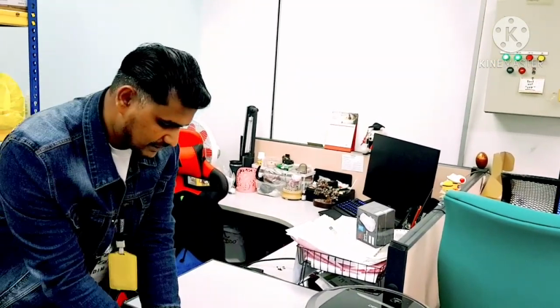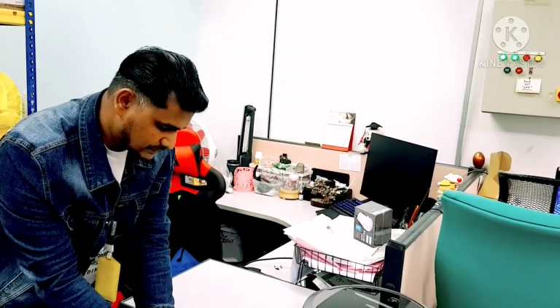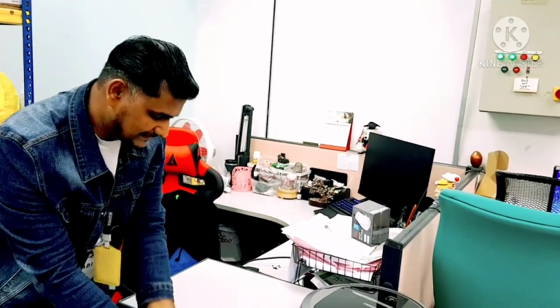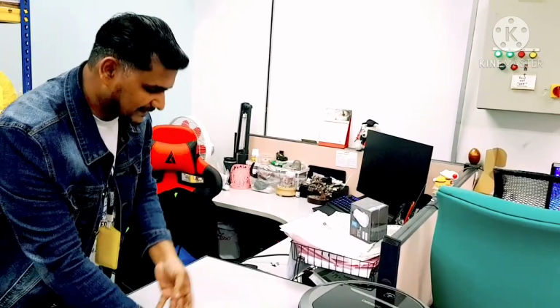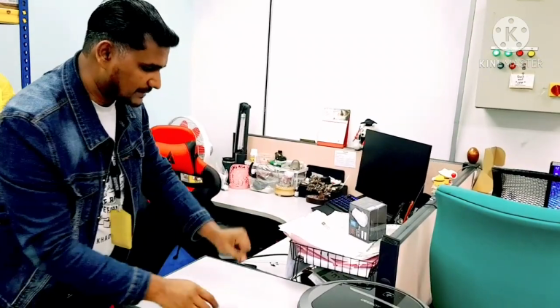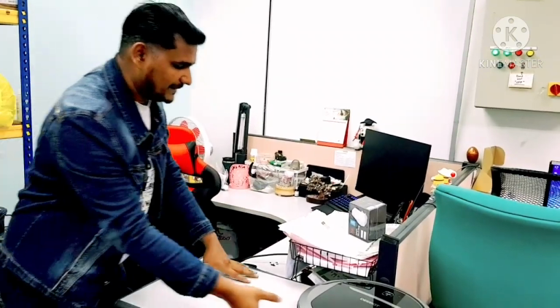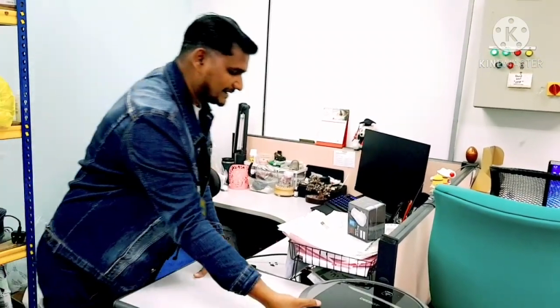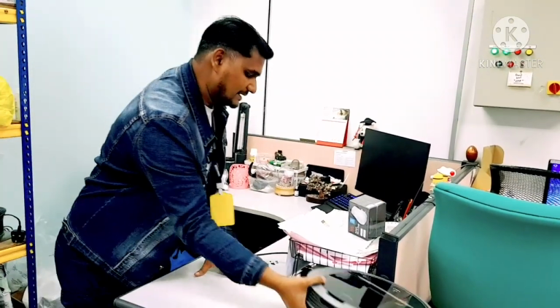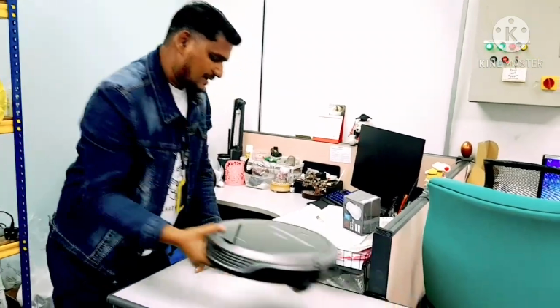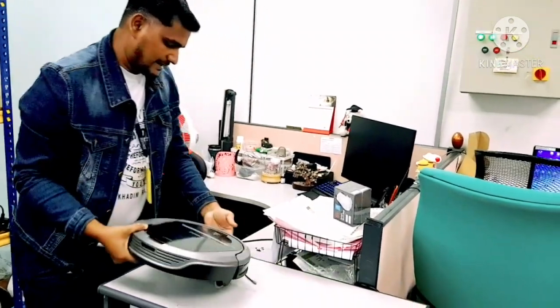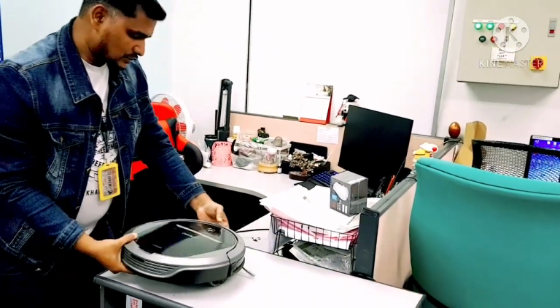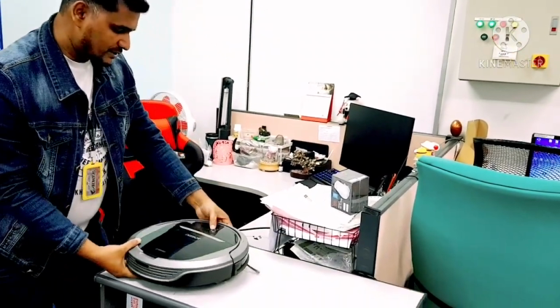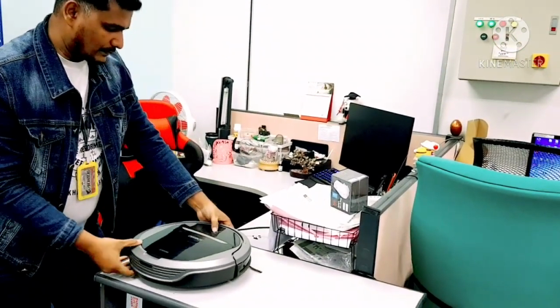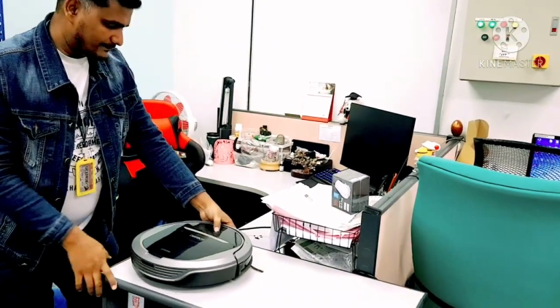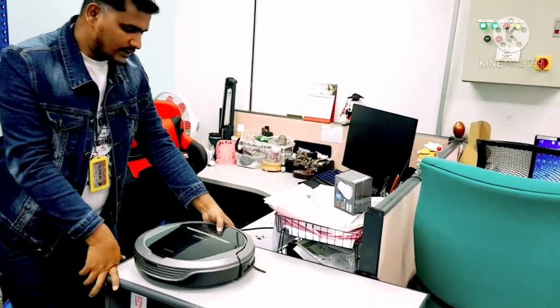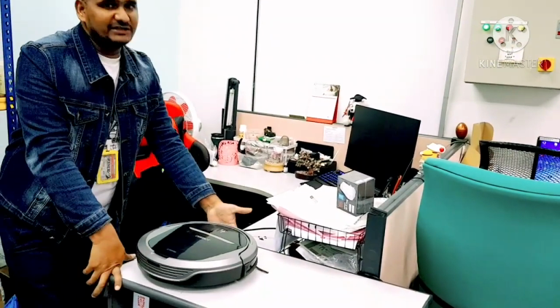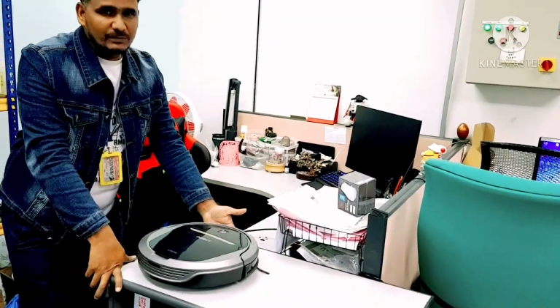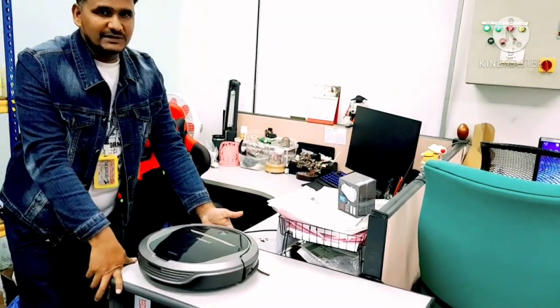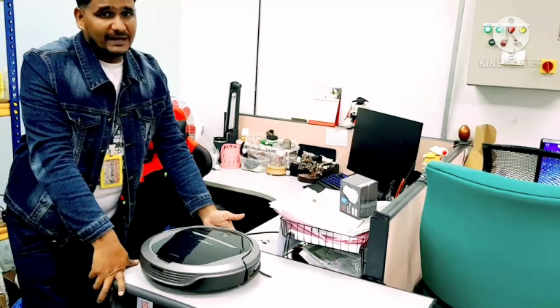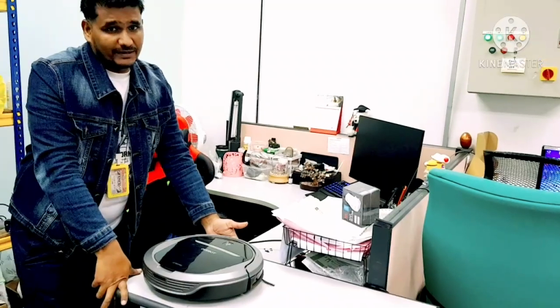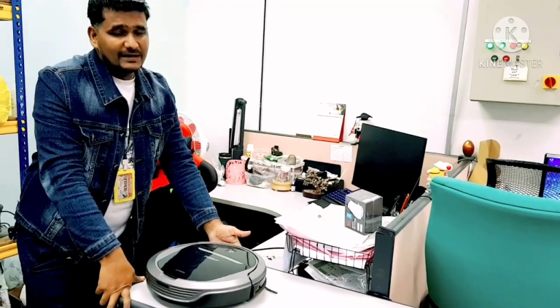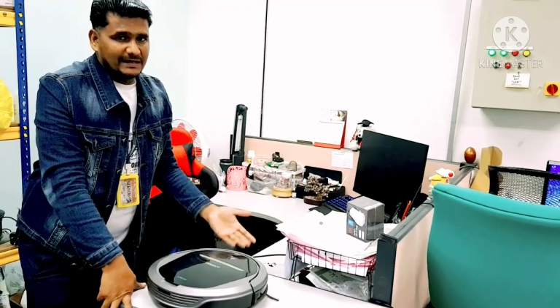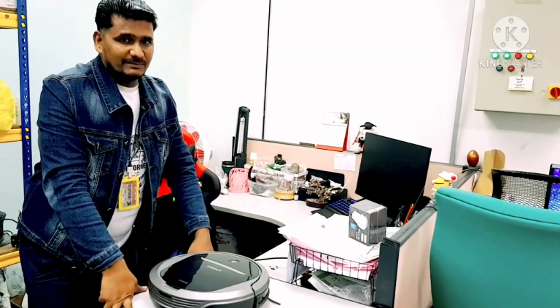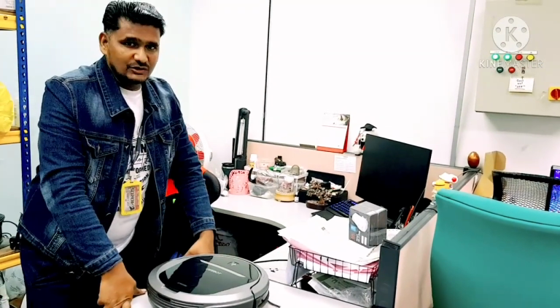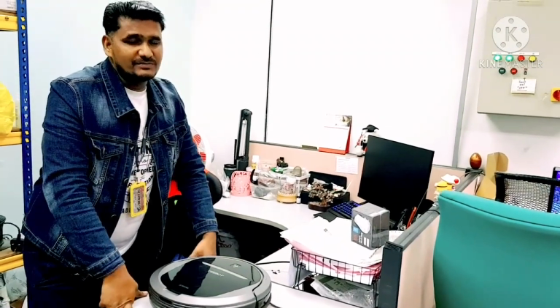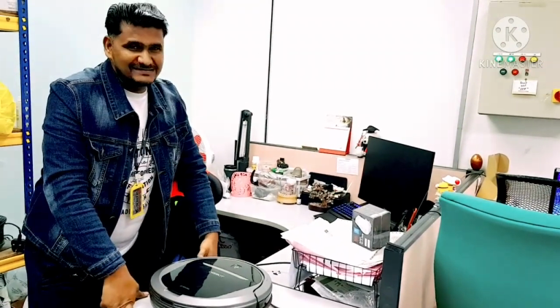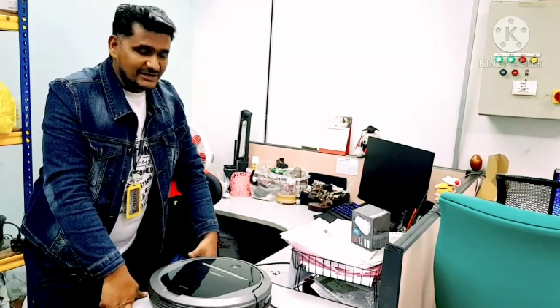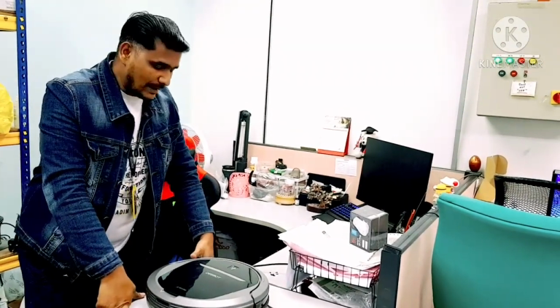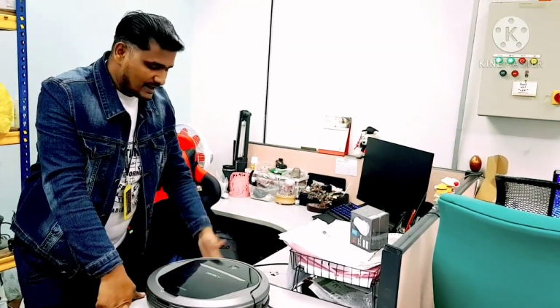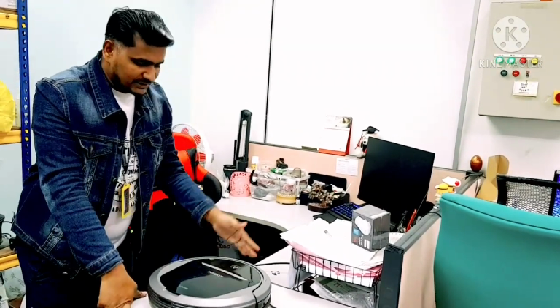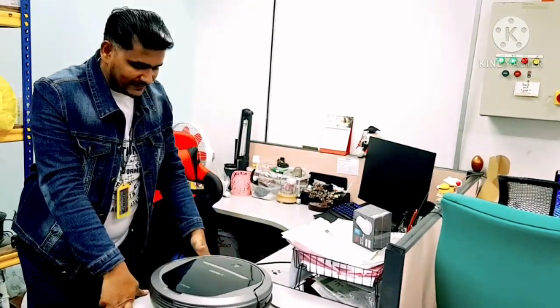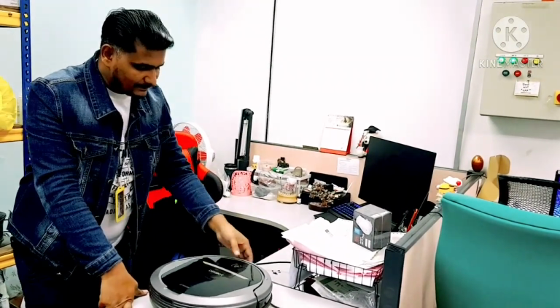The other issue in this model: the customer is complaining that there is totally no power. They already changed to a new battery — bought it online and replaced it — but still there is no power. This one is actually very simple to fix.